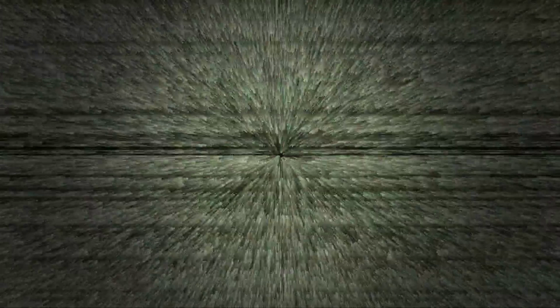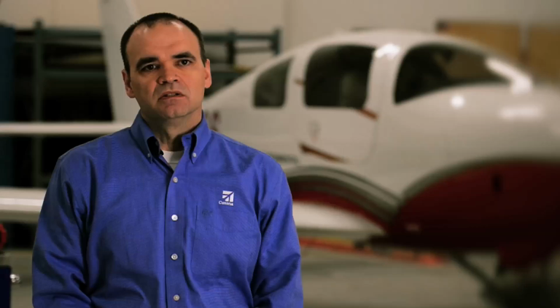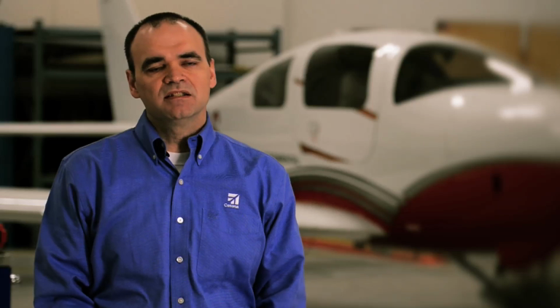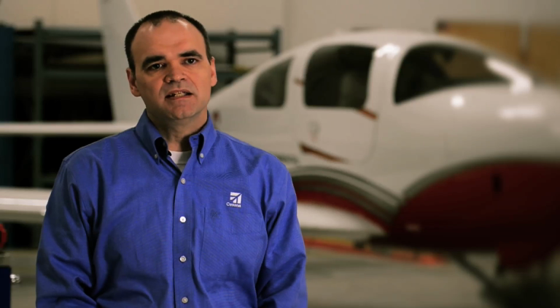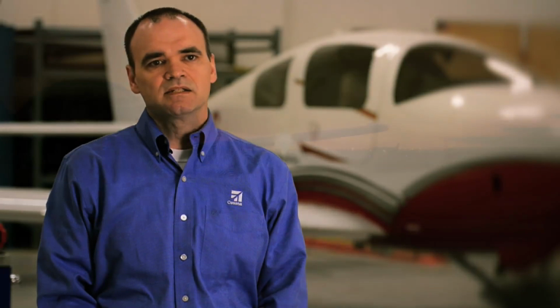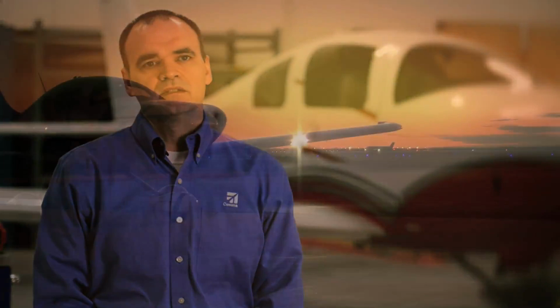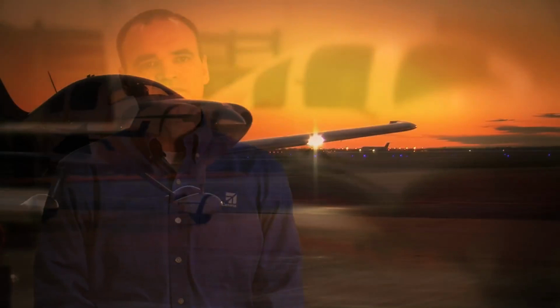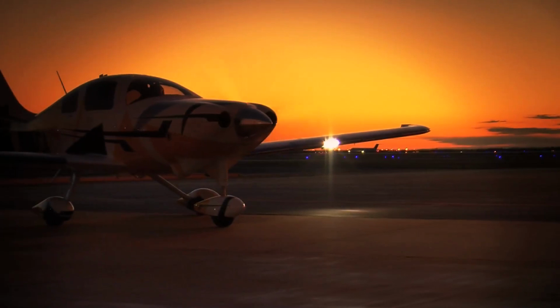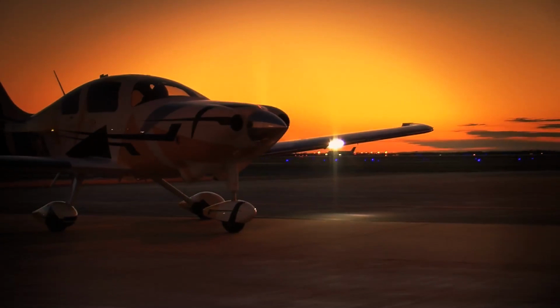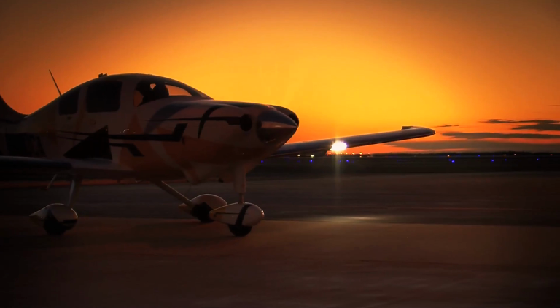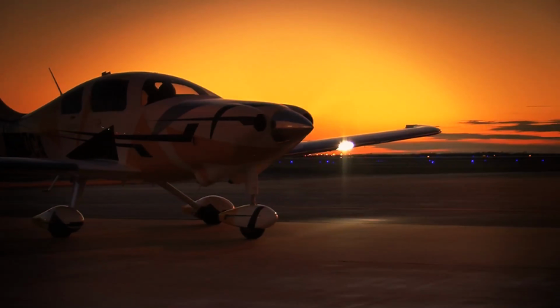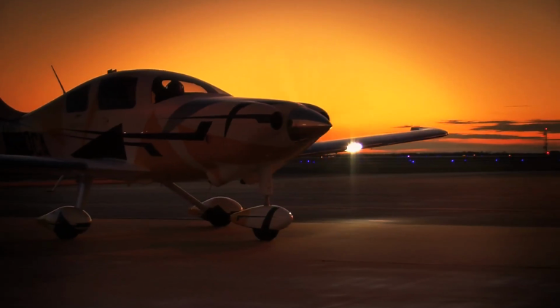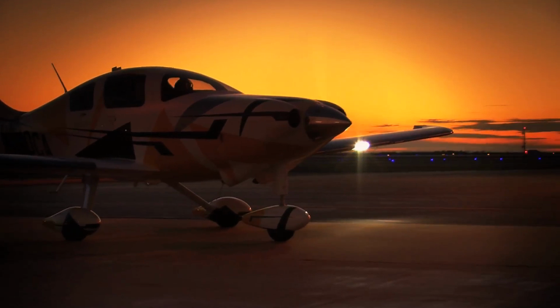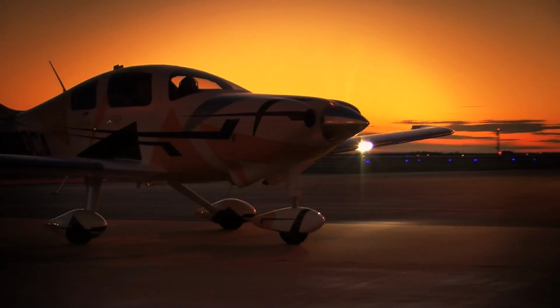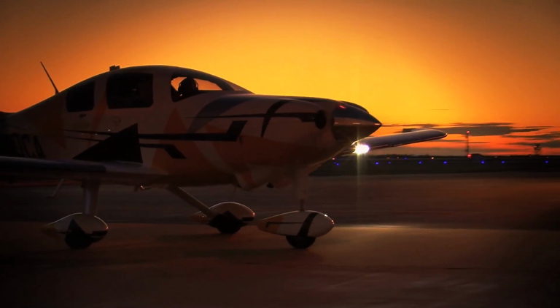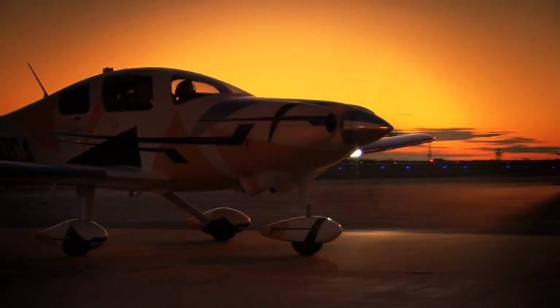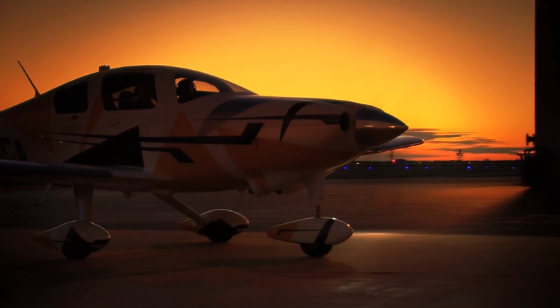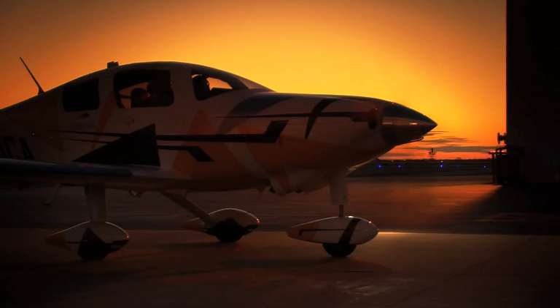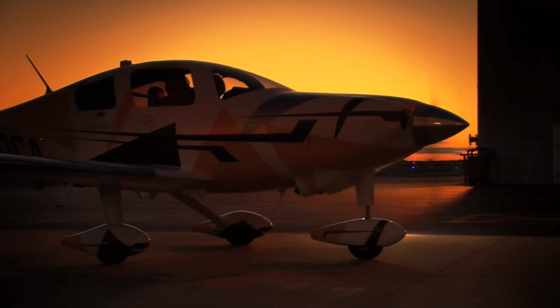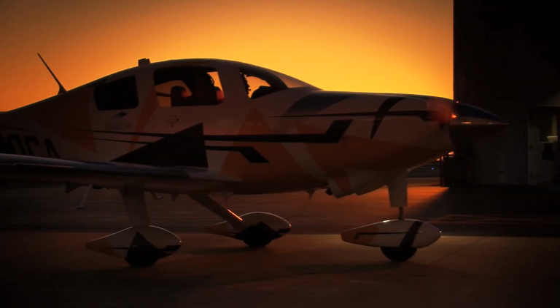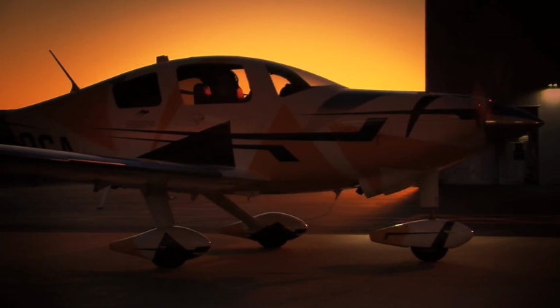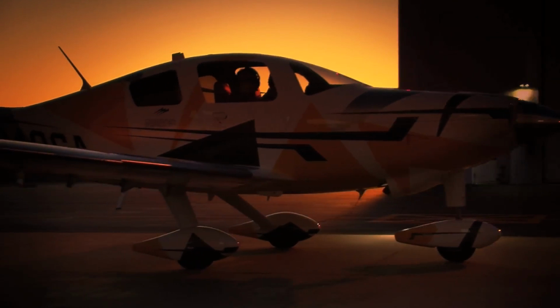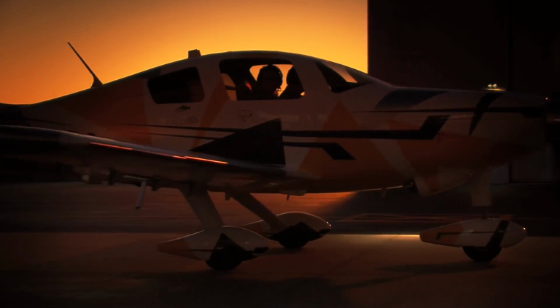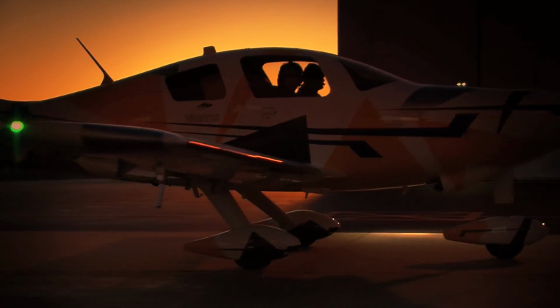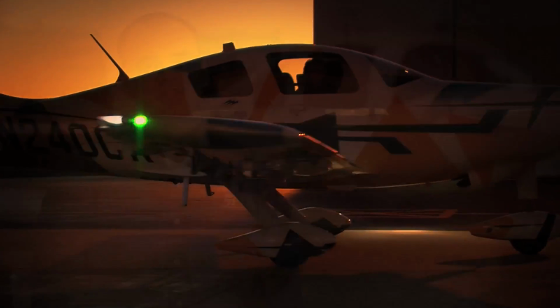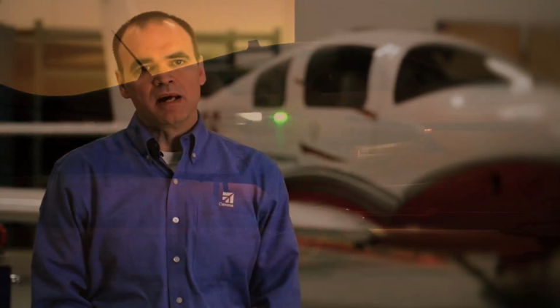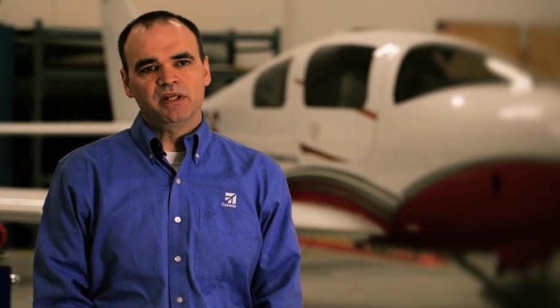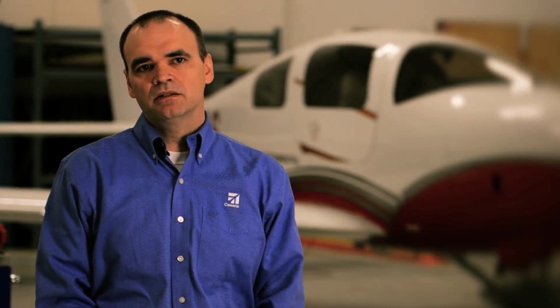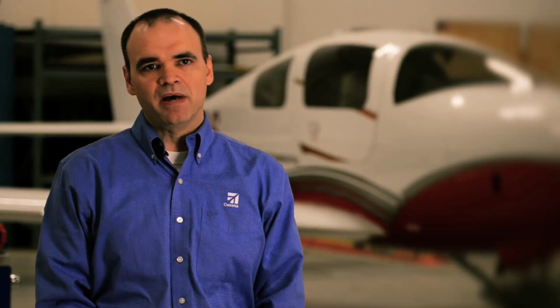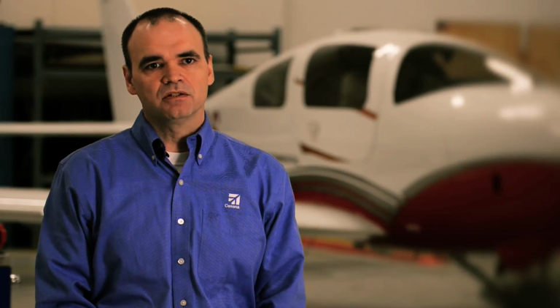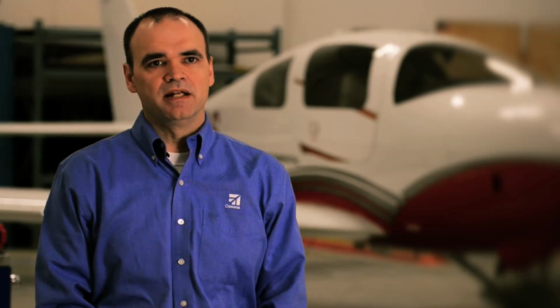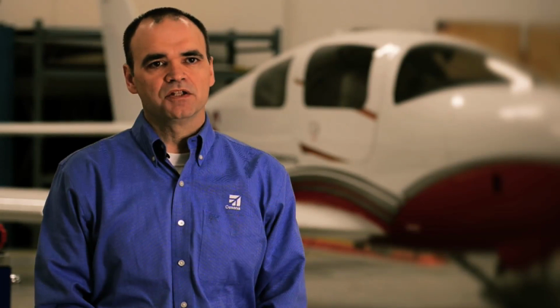The Cessna TTX is the fastest fixed-gear piston in production. It's all about speed, passion, and innovation.